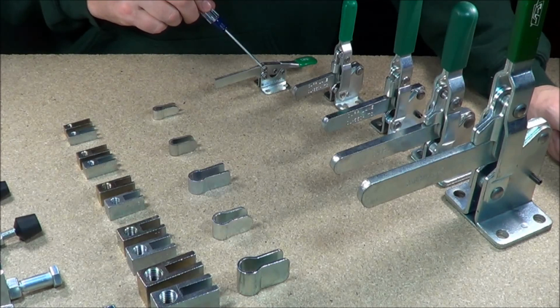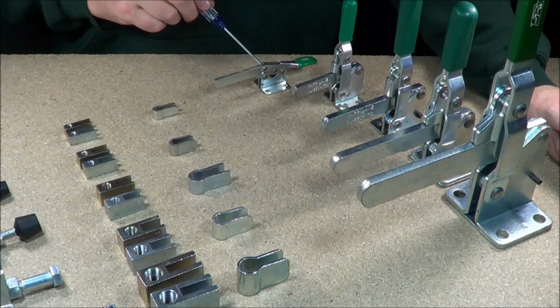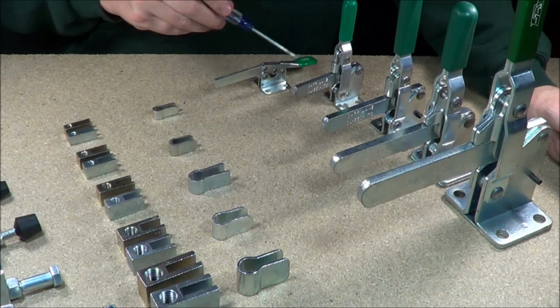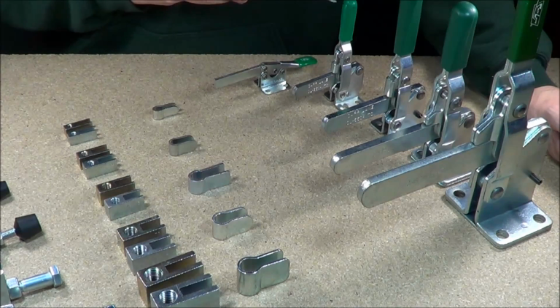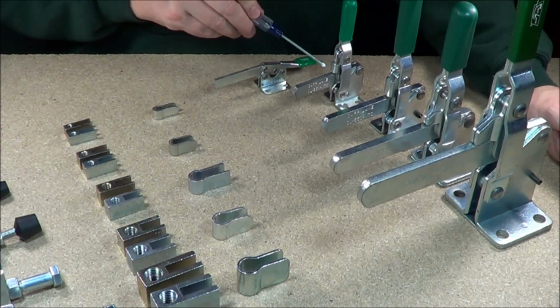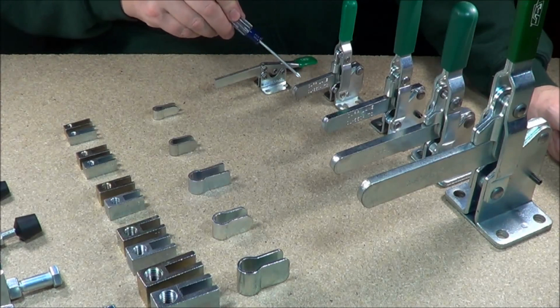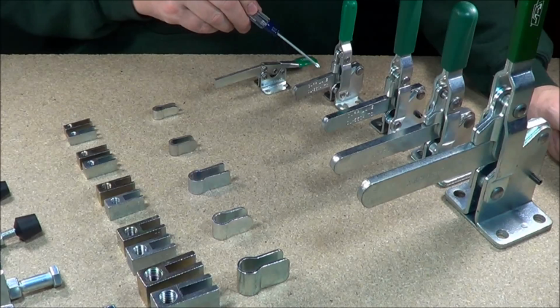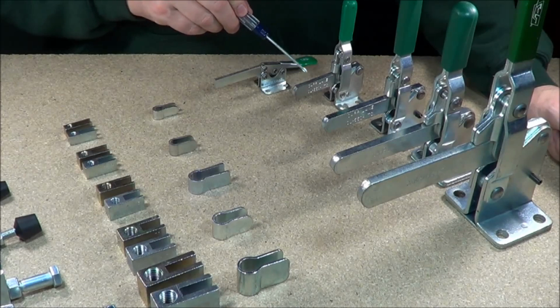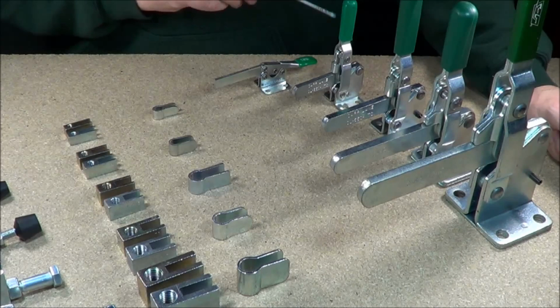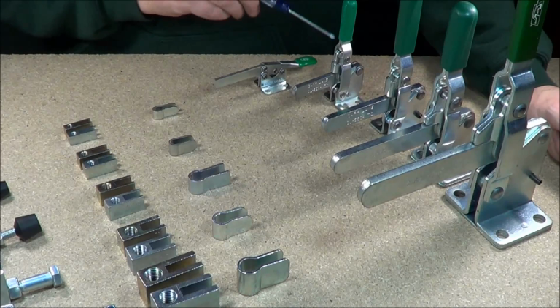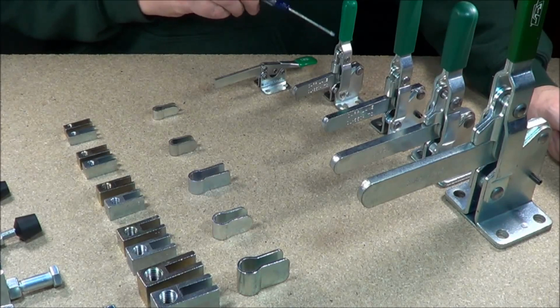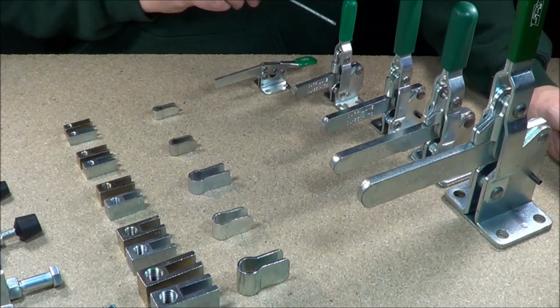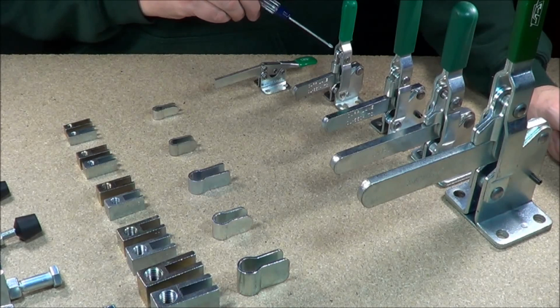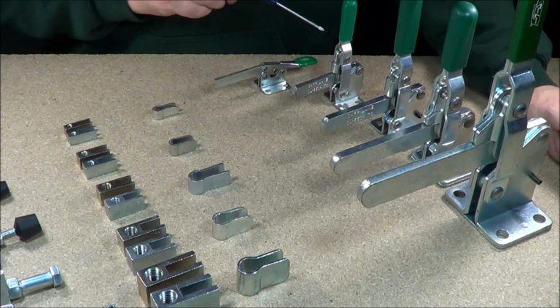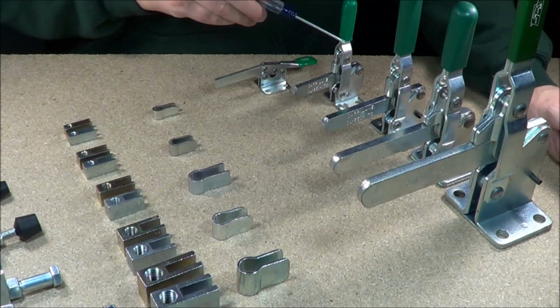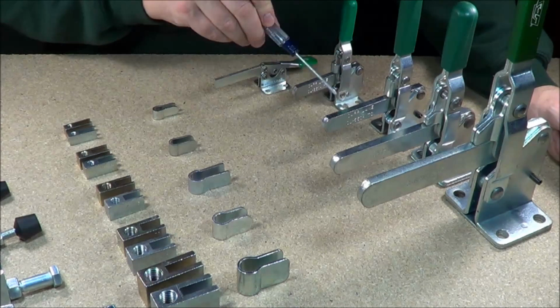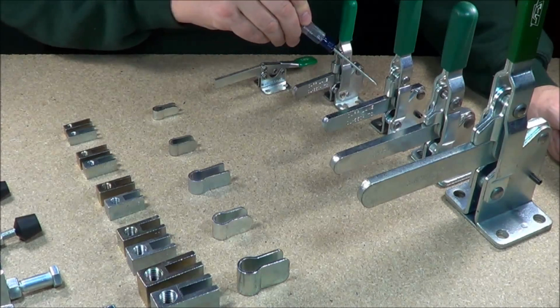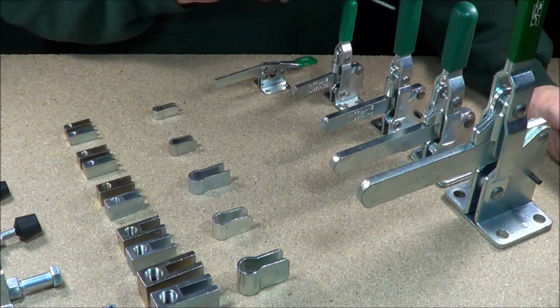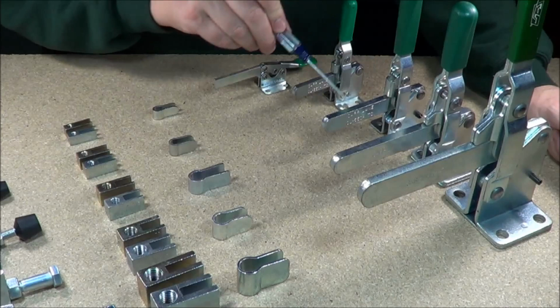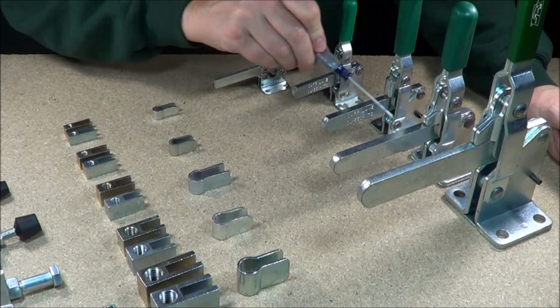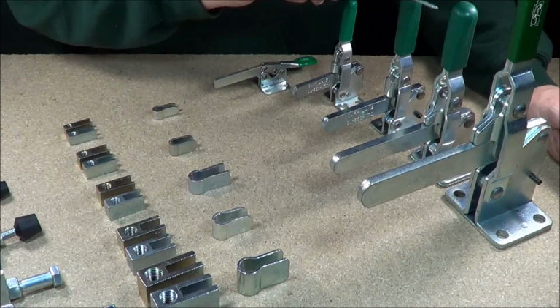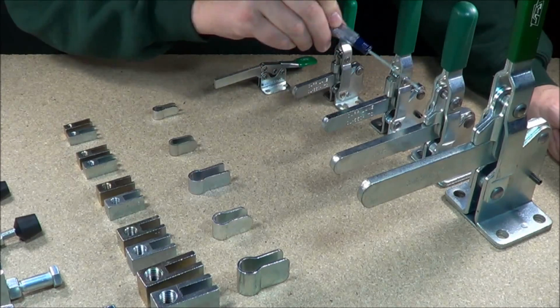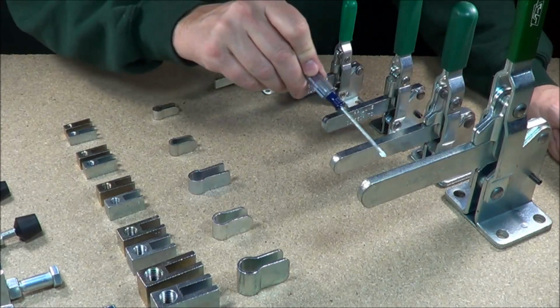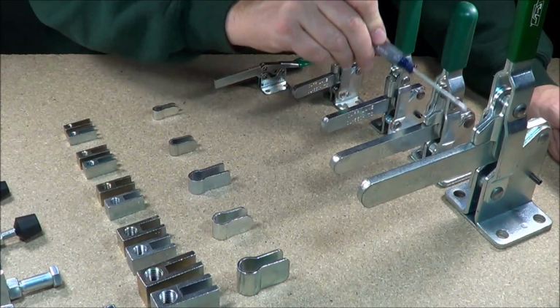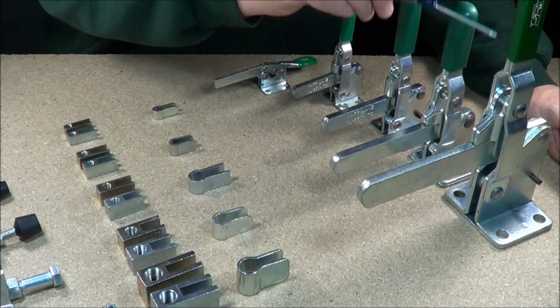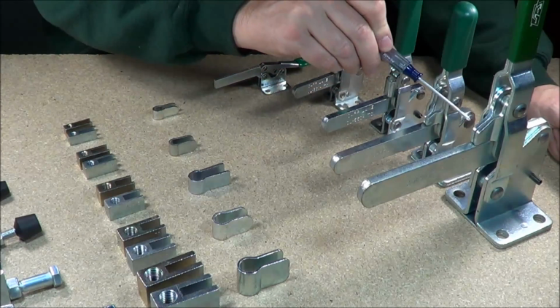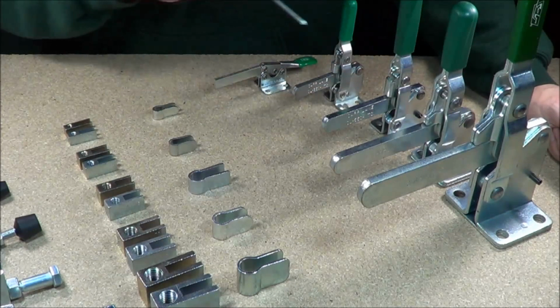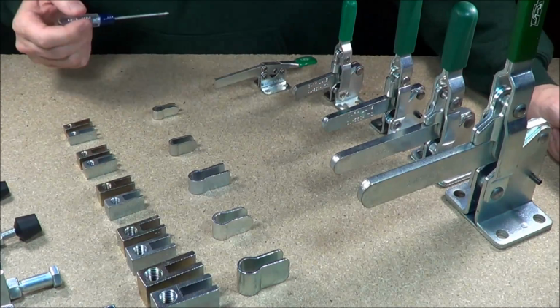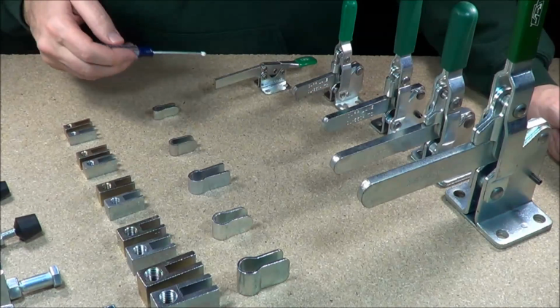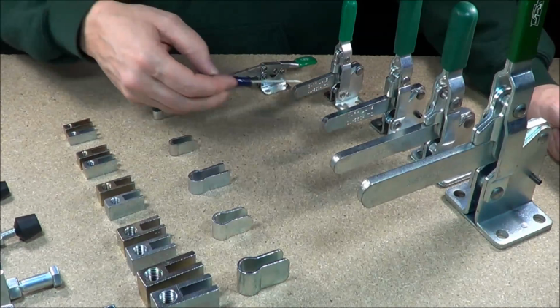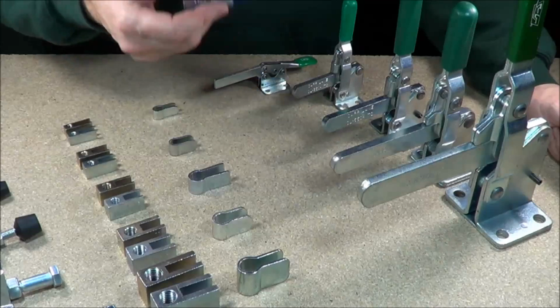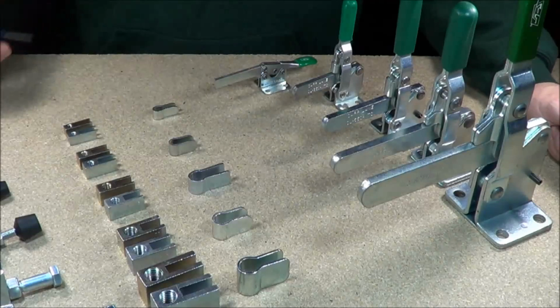A very small clamp. This is a 350 vertical handle because the handle is in a vertical position. This is the 550. This is the 750. This is the 950 series. They kind of go from smallest to largest.